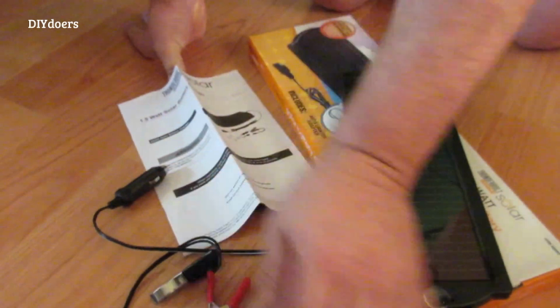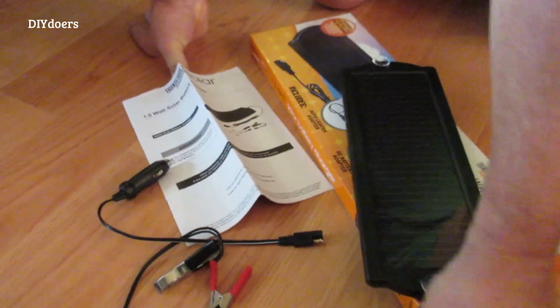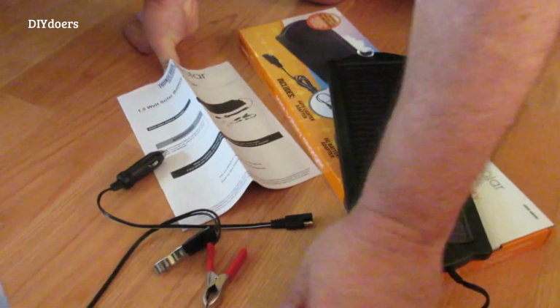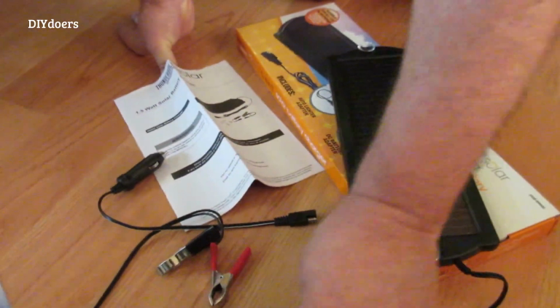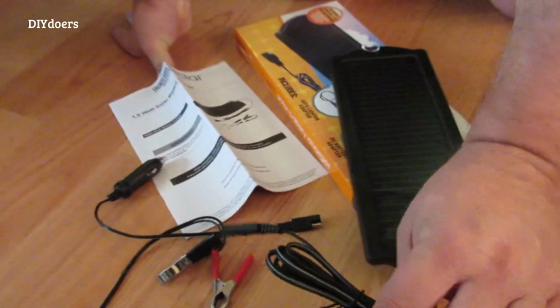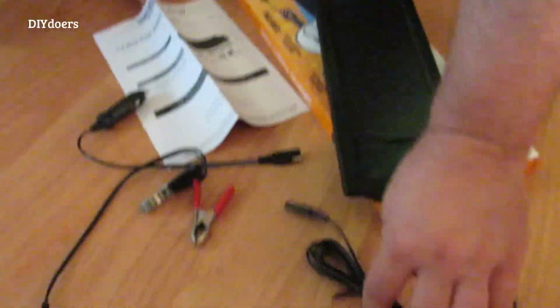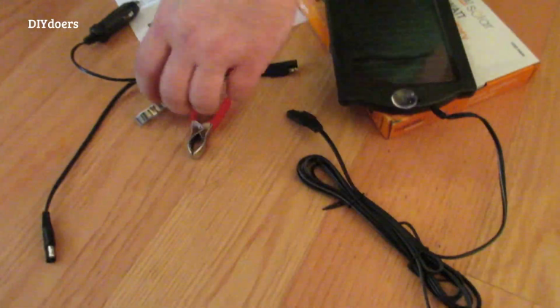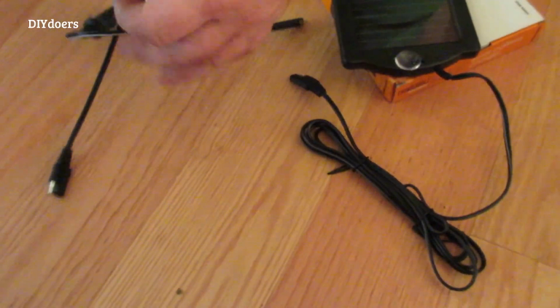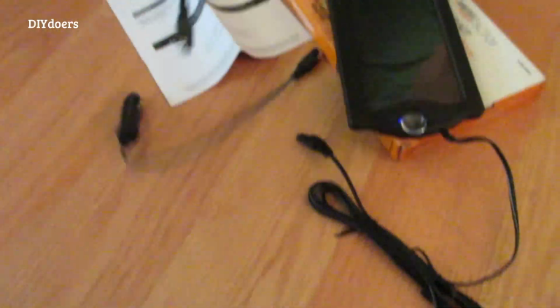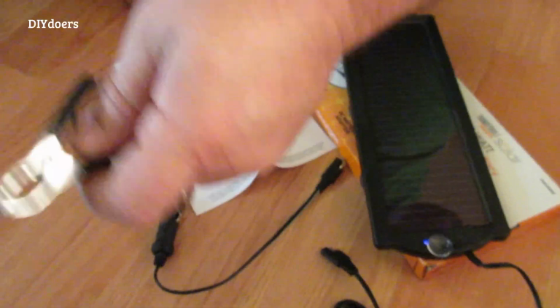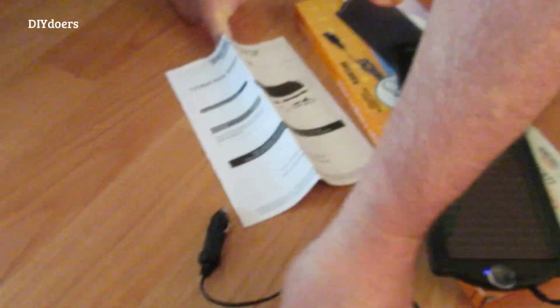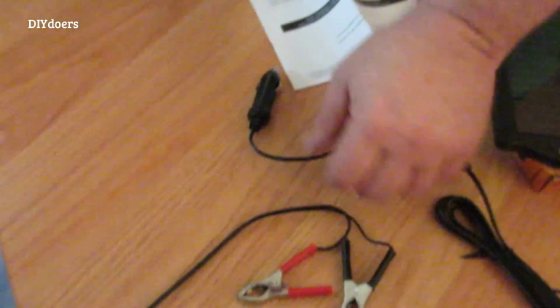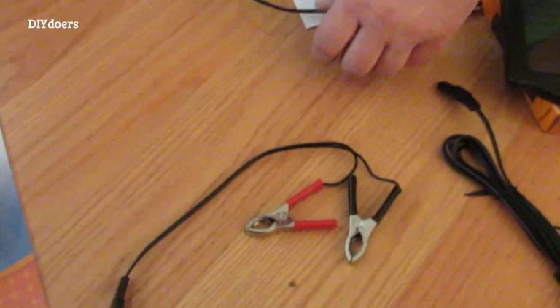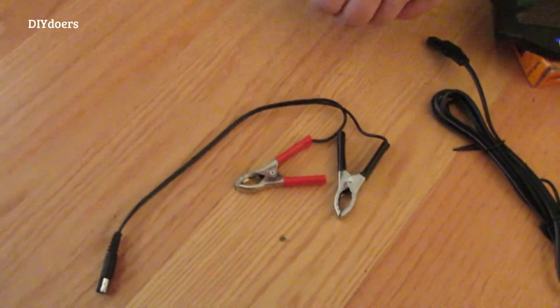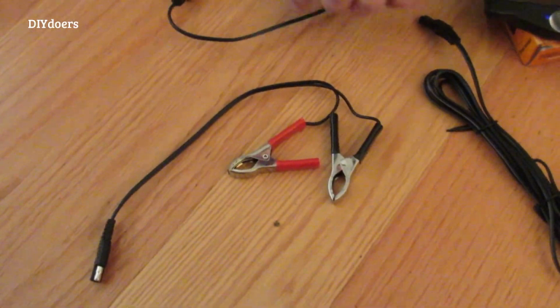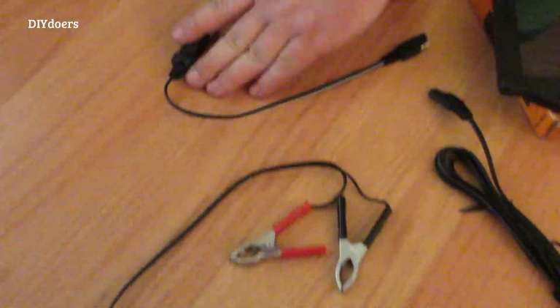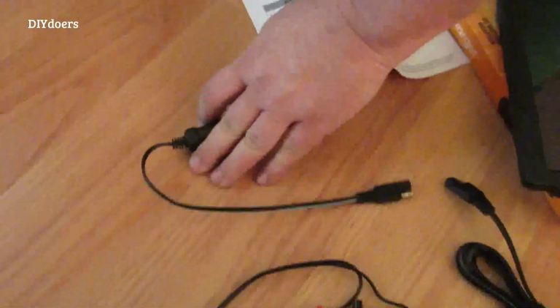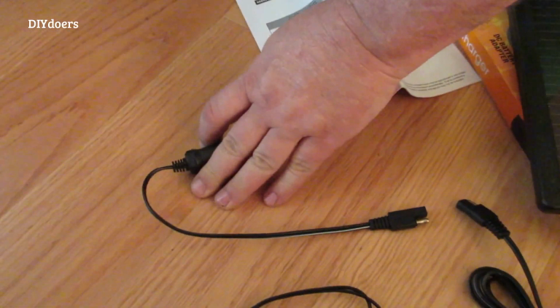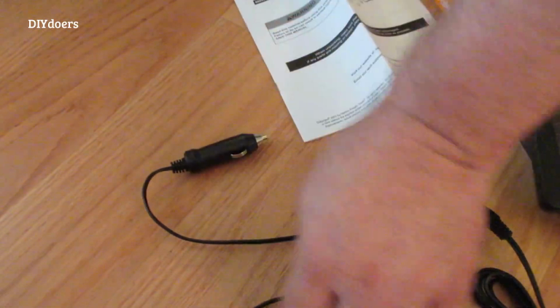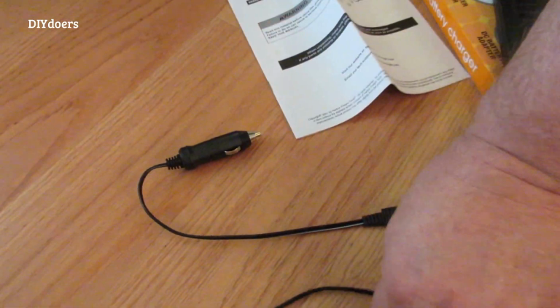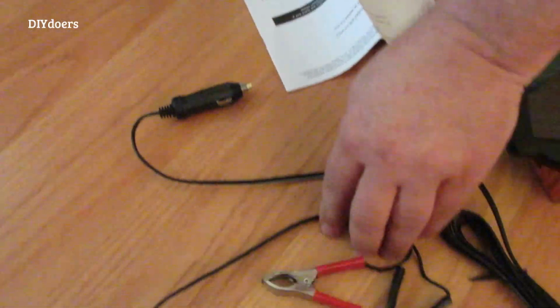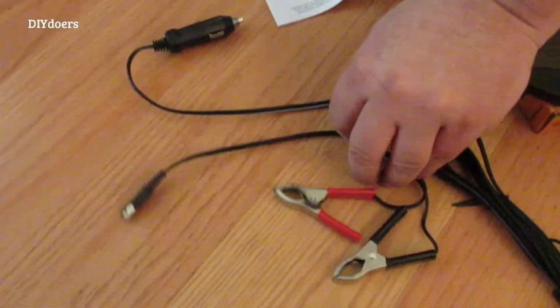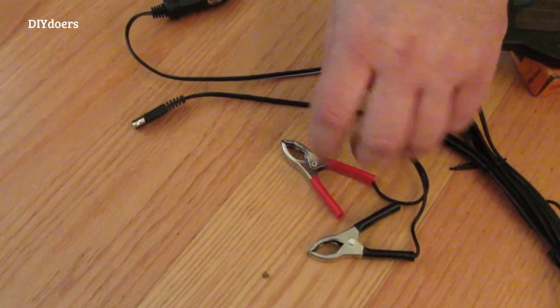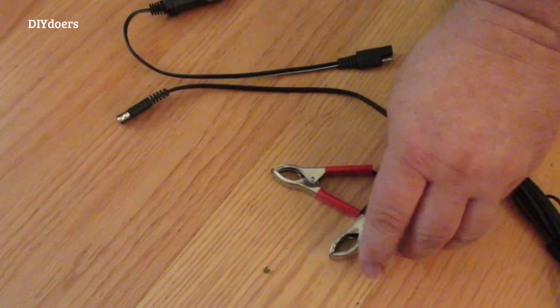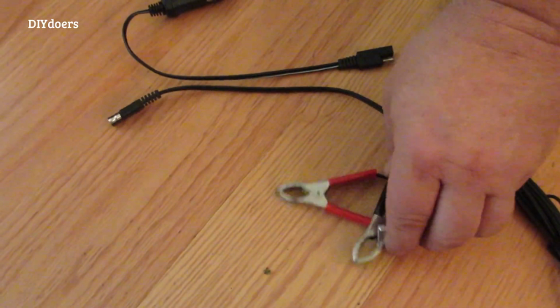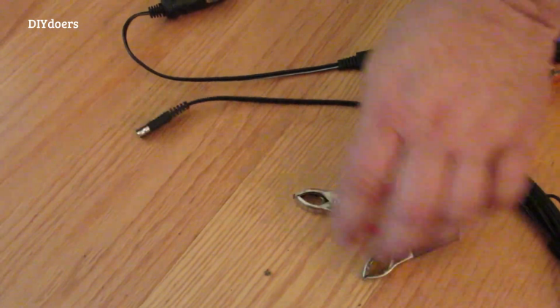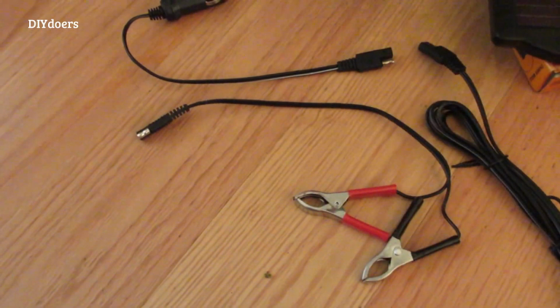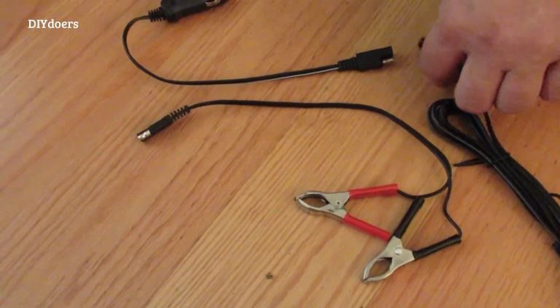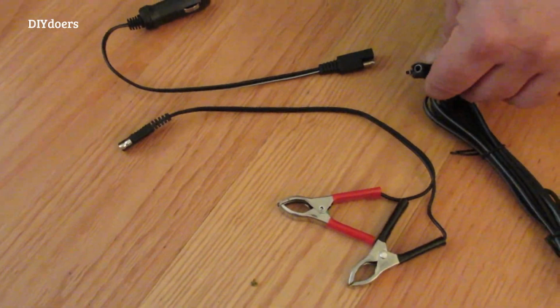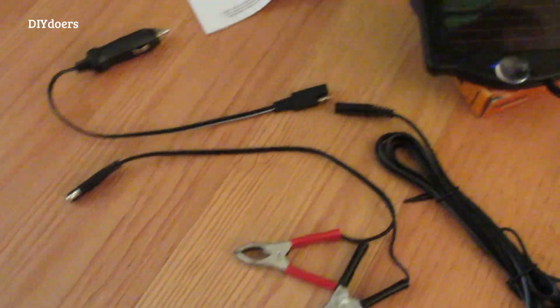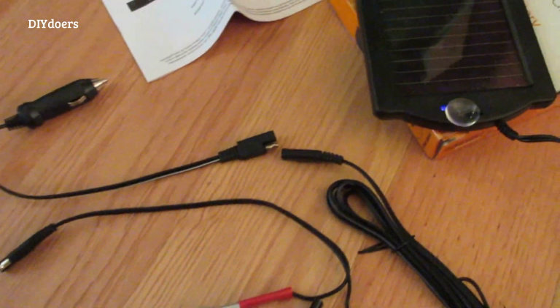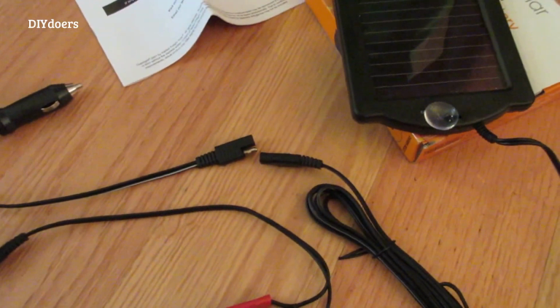You have your cord here, and your two adapters. There's a cigarette lighter adapter and there's a battery clamp adapter that can plug on to here.